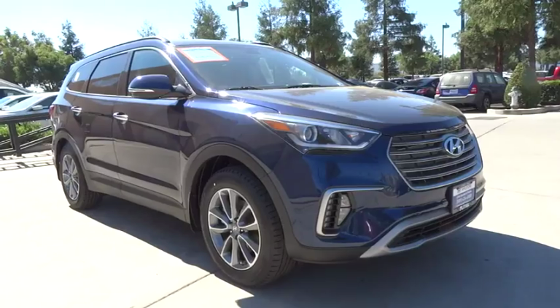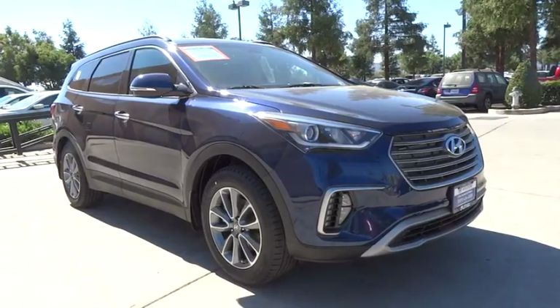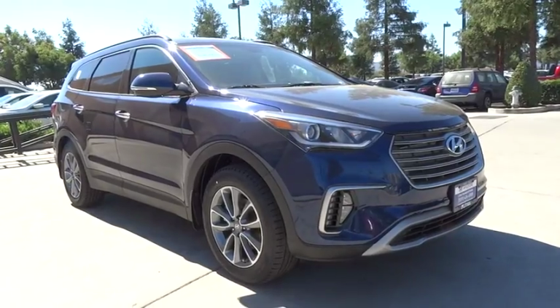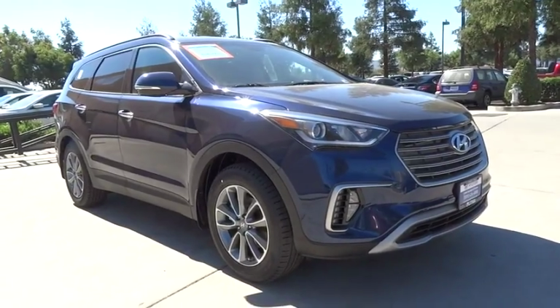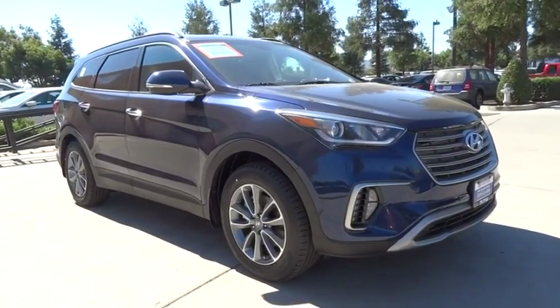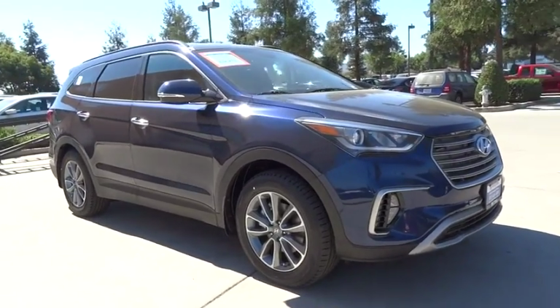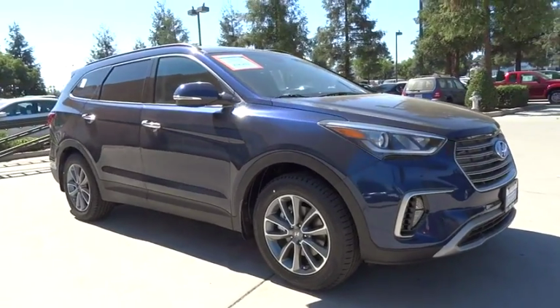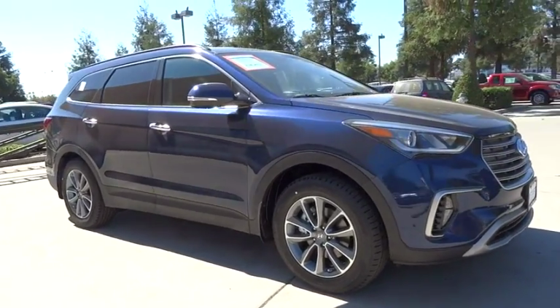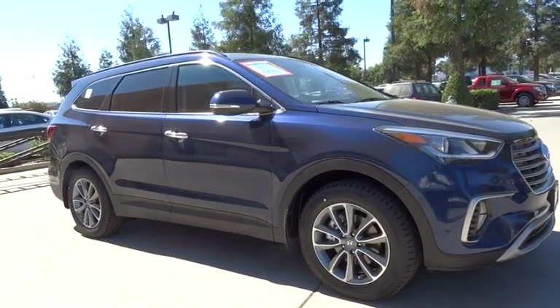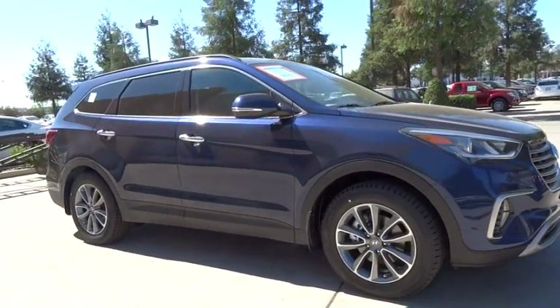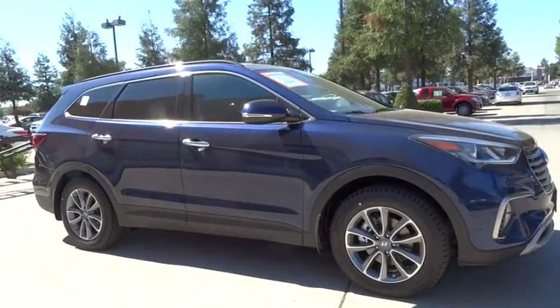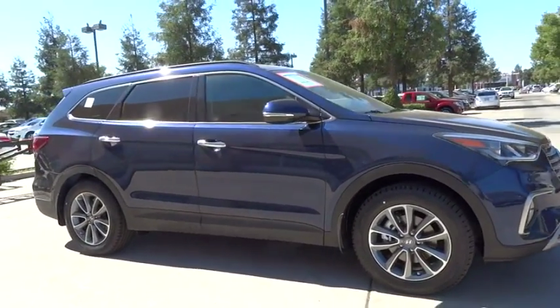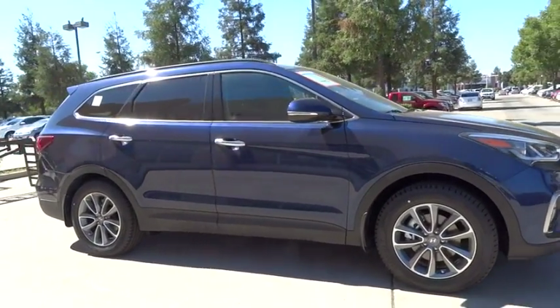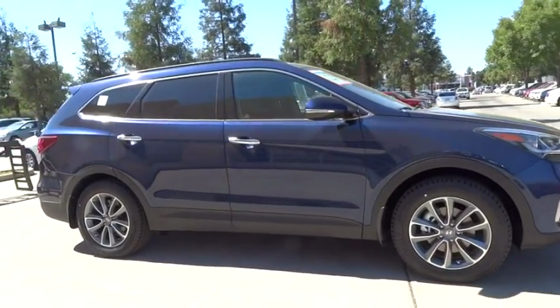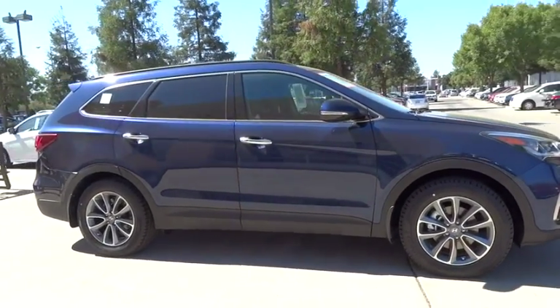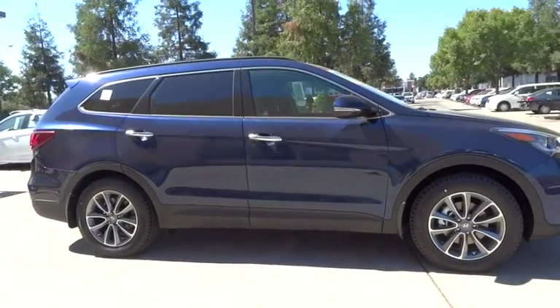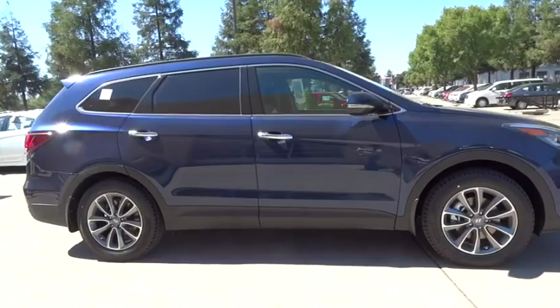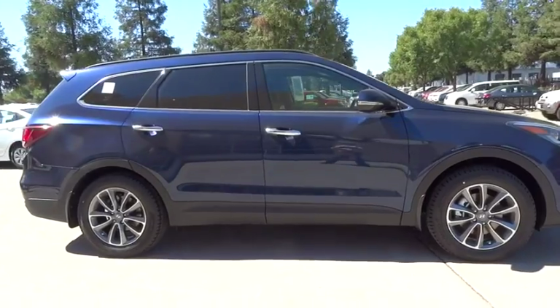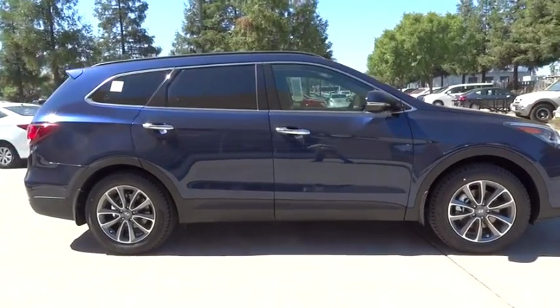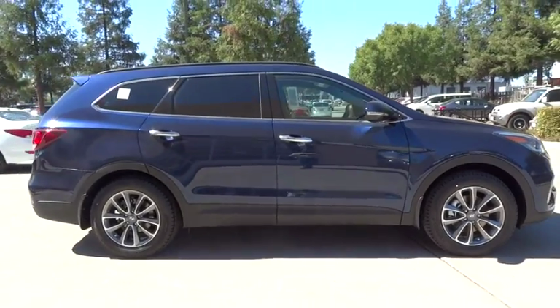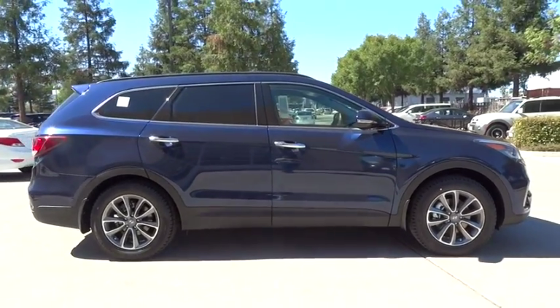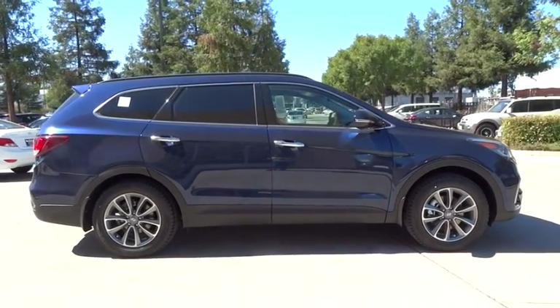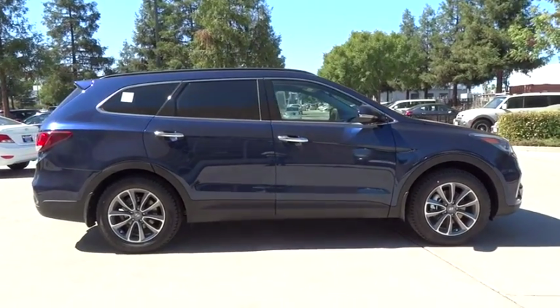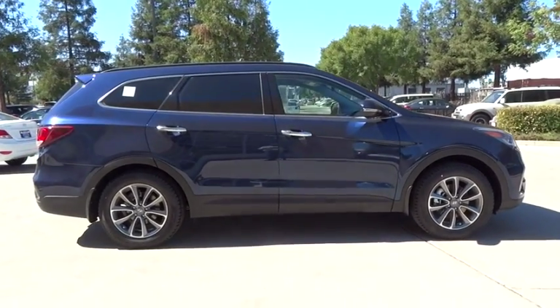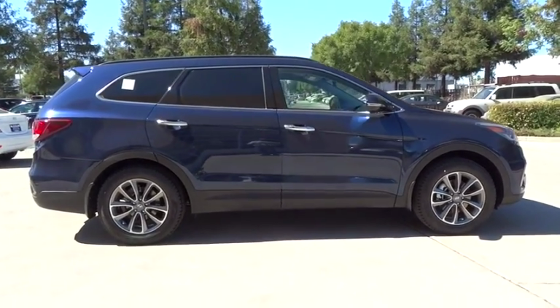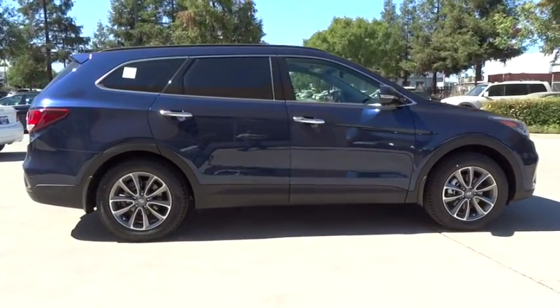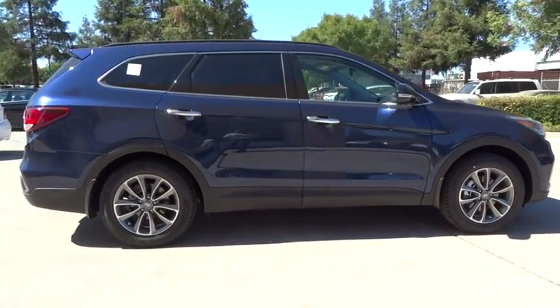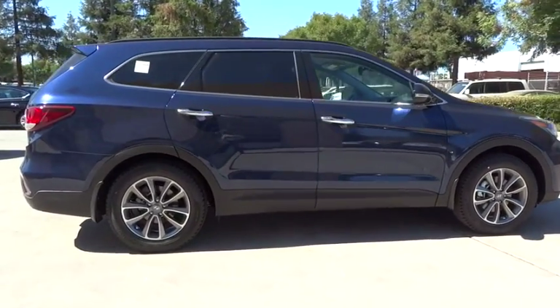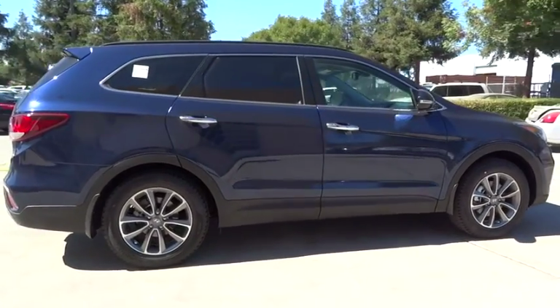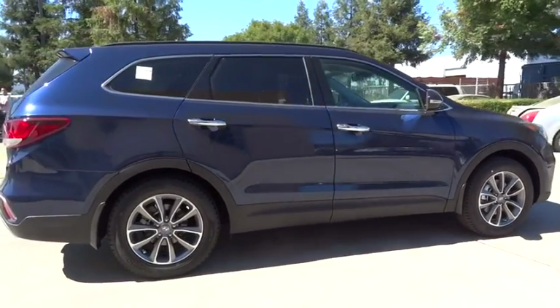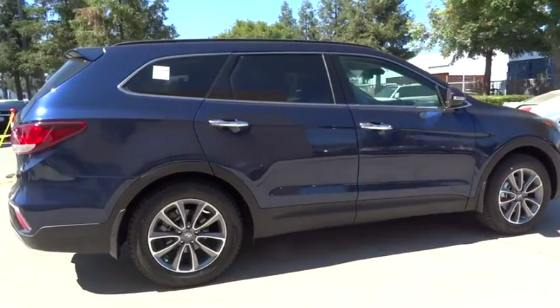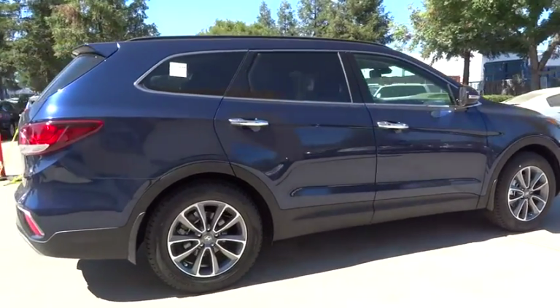The 2017 Hyundai Santa Fe. Style, quality, performance, value. Need we say more? Here are some of this vehicle's great options.